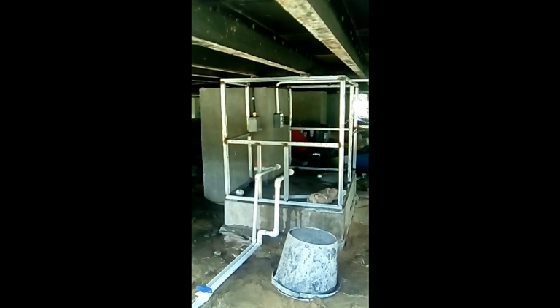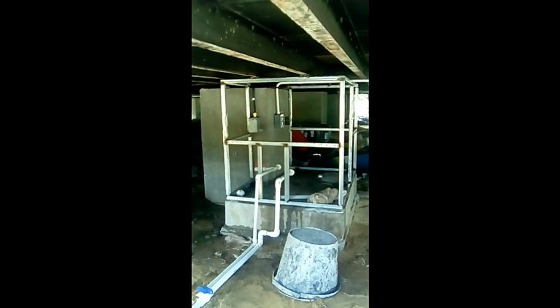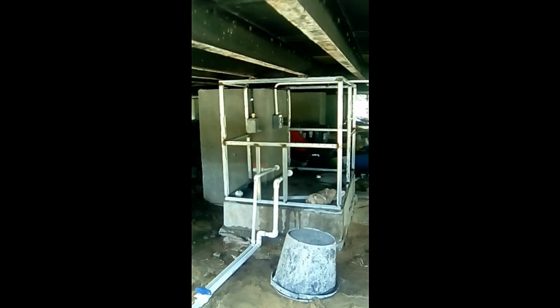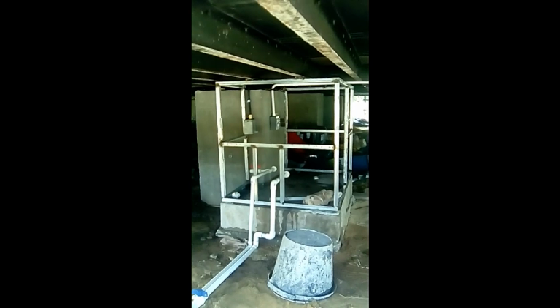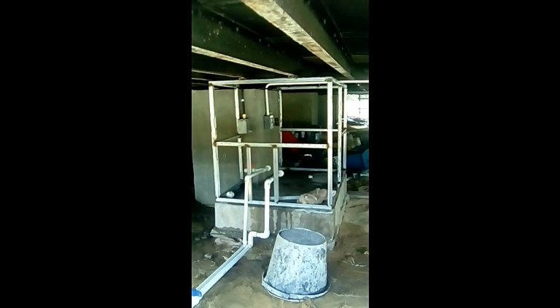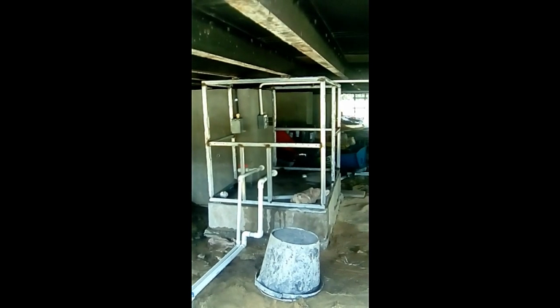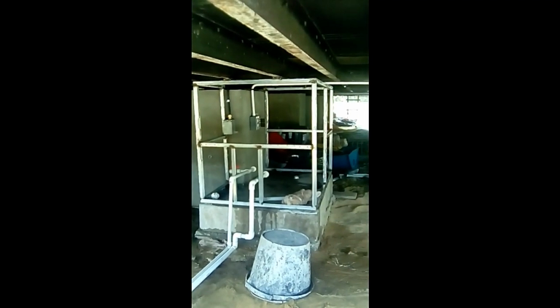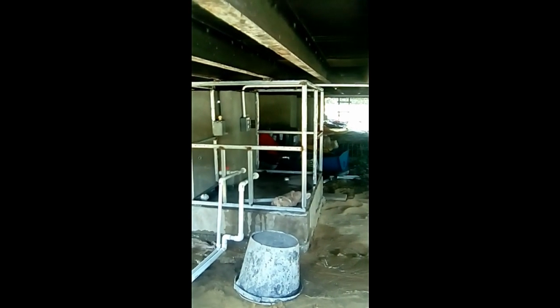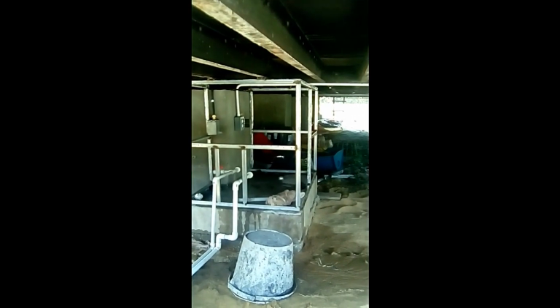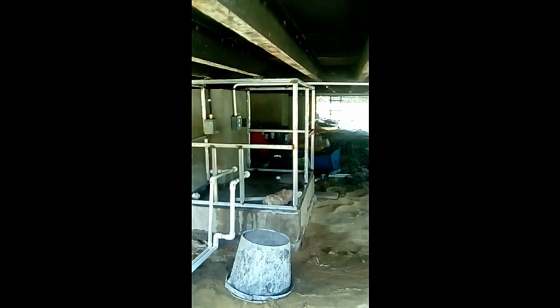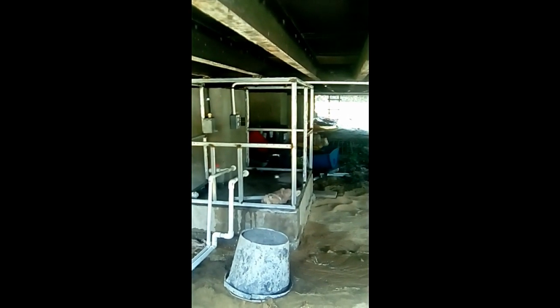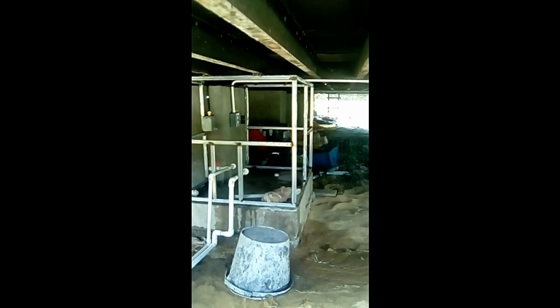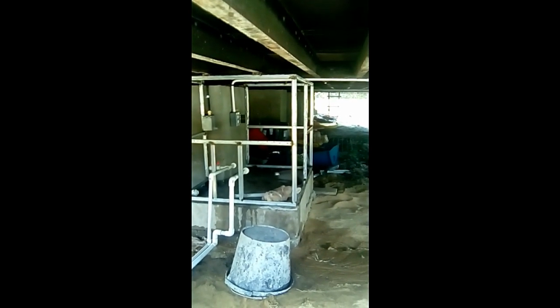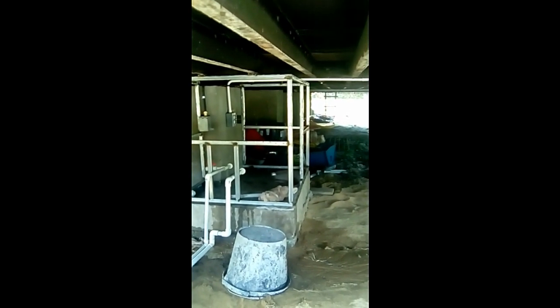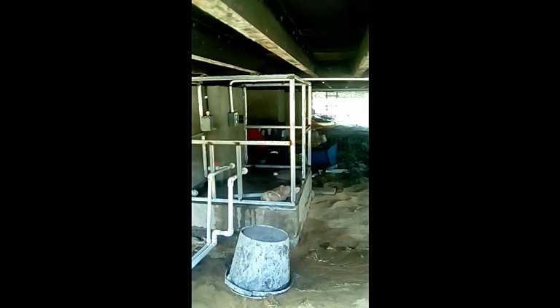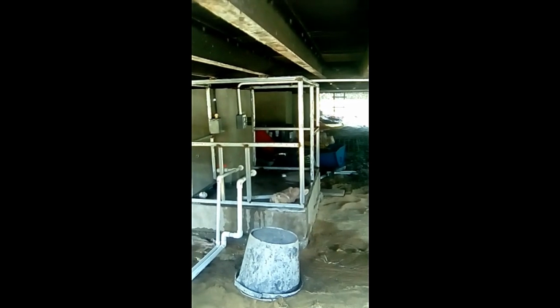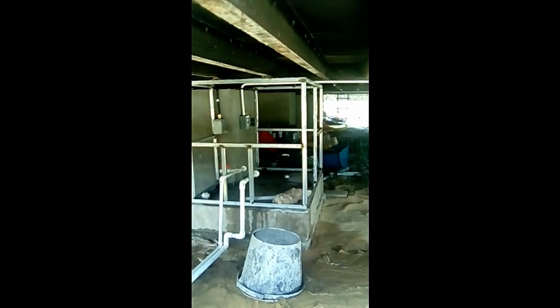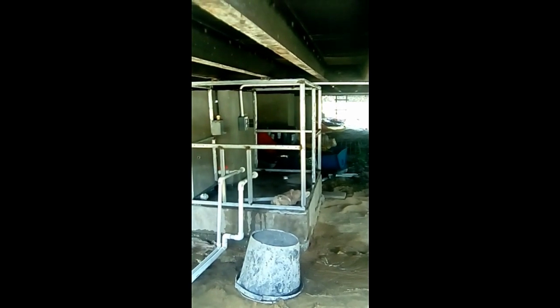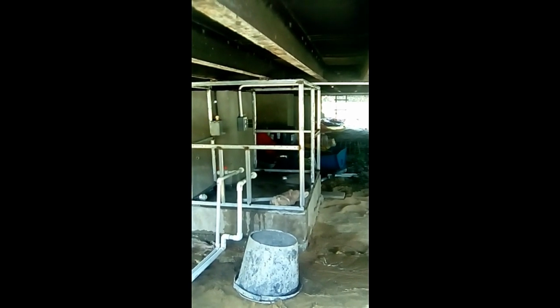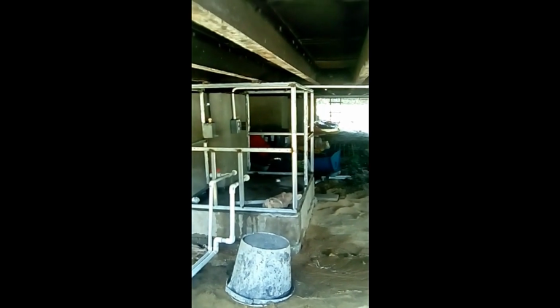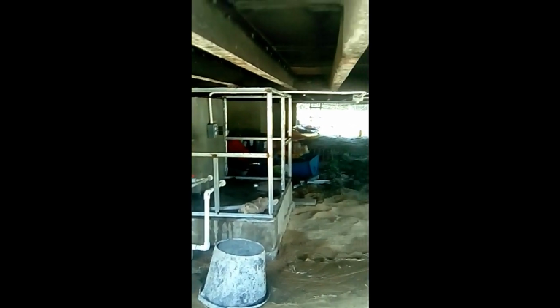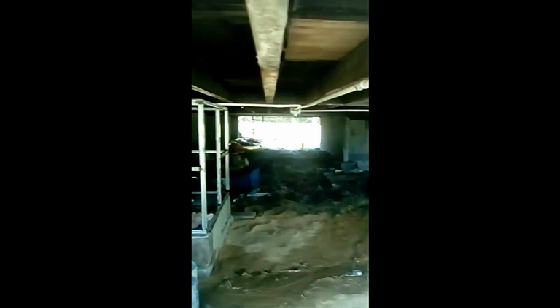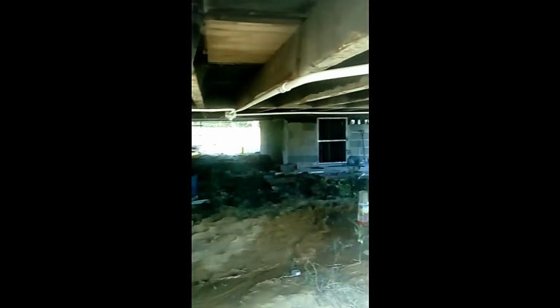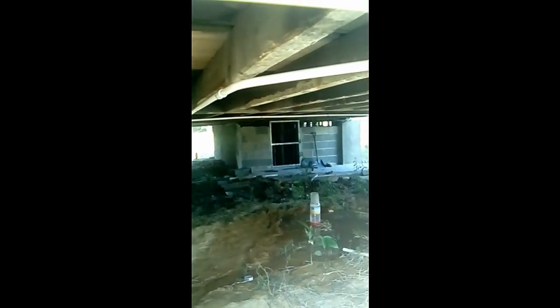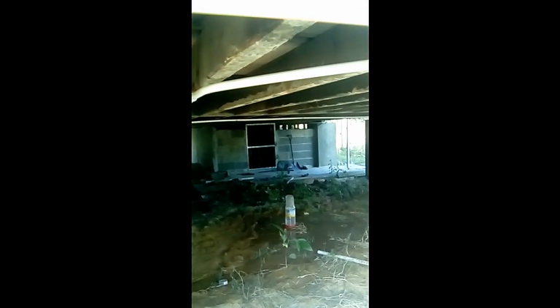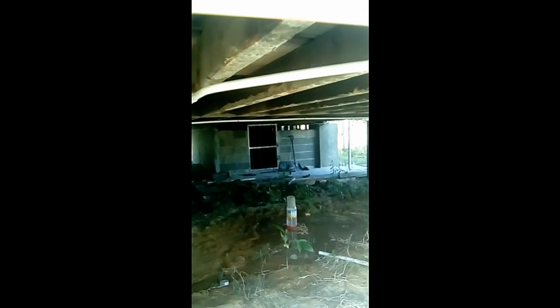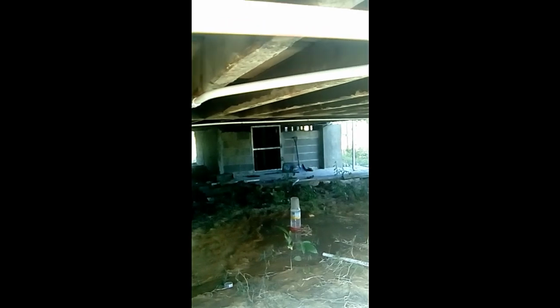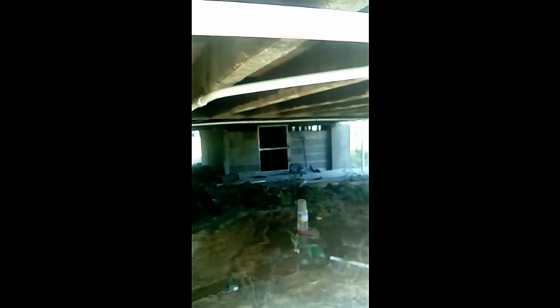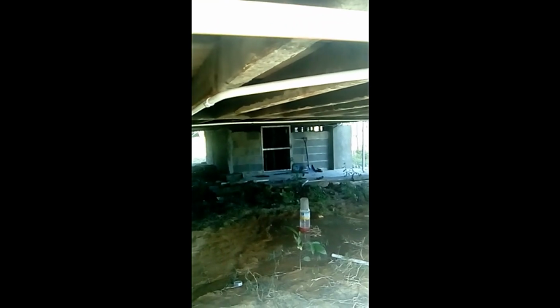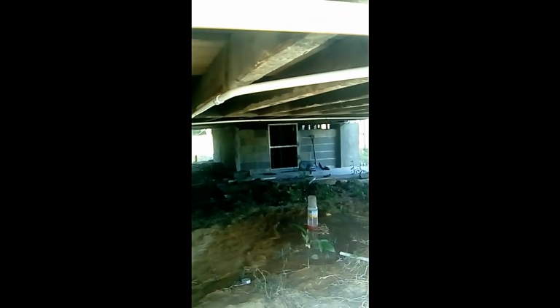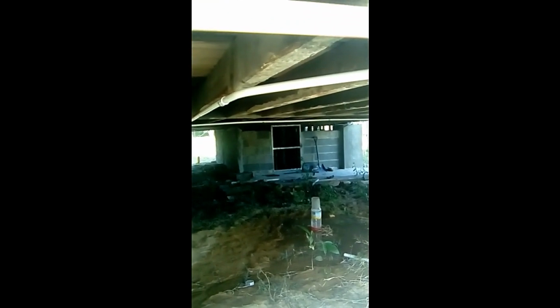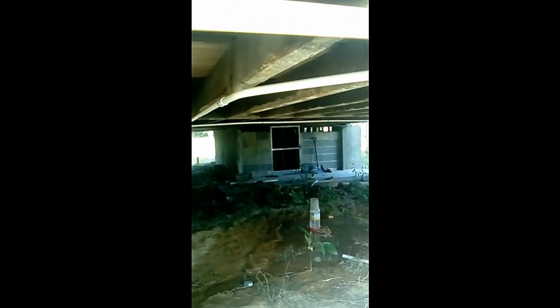Pump frame still needs to be done. Moving the pump inside for security purposes. Still have a few adjustments to make on it. The storeroom door is set — just a little cleaning up and then we can store stuff inside.